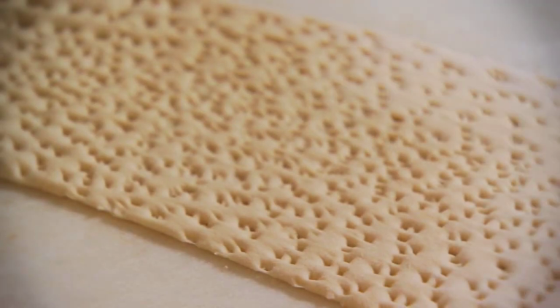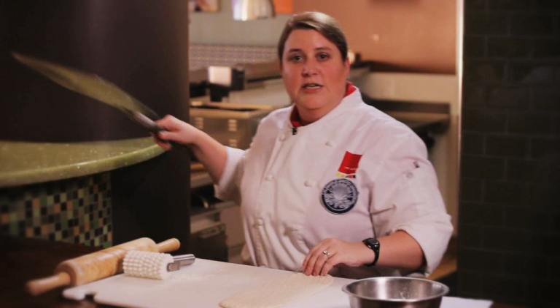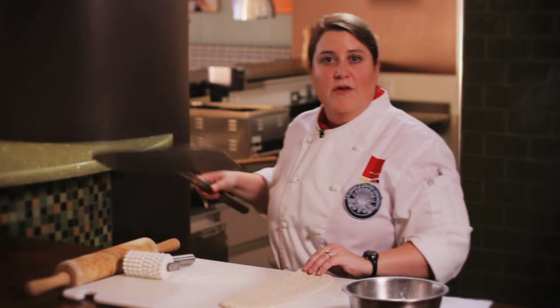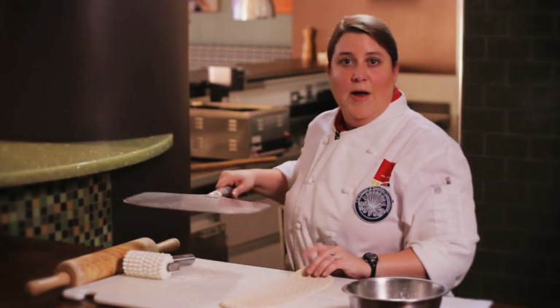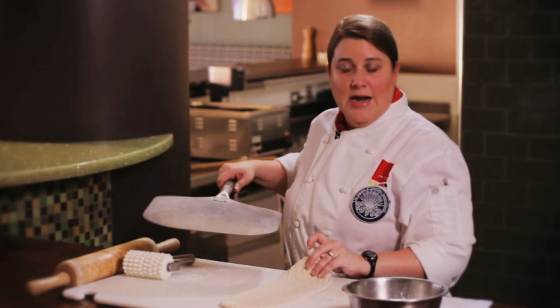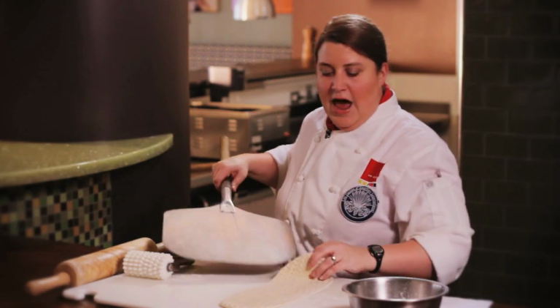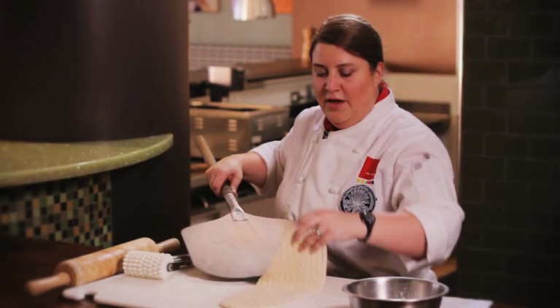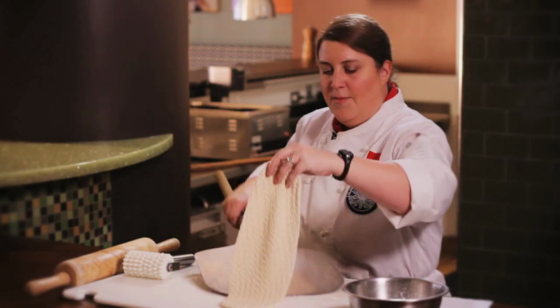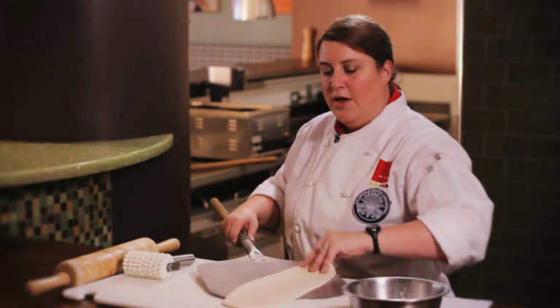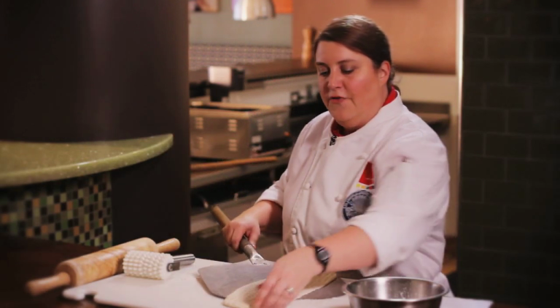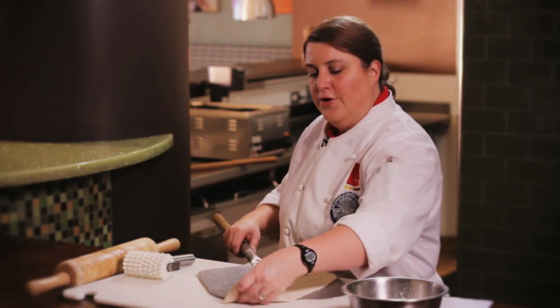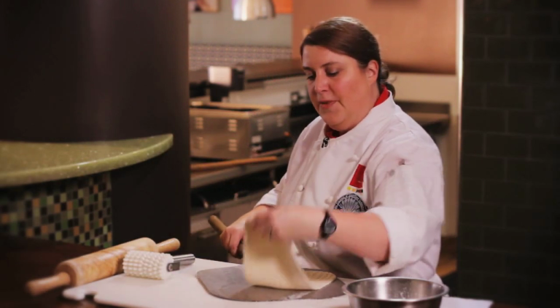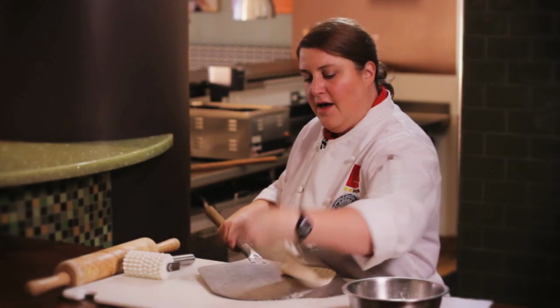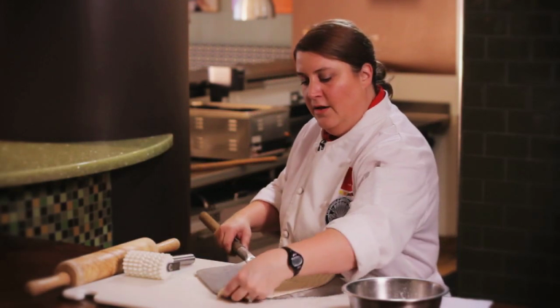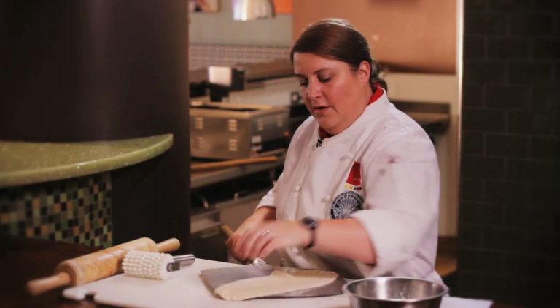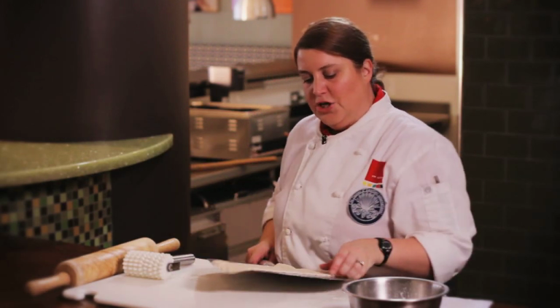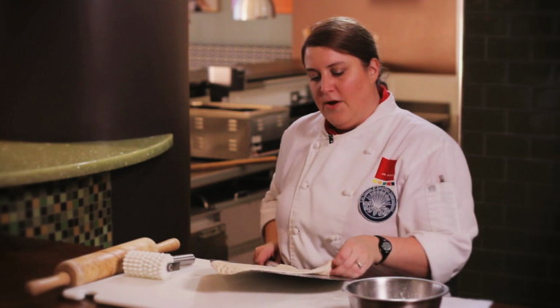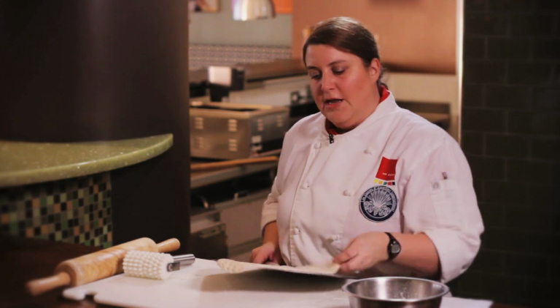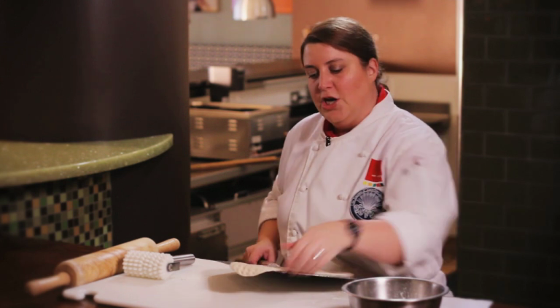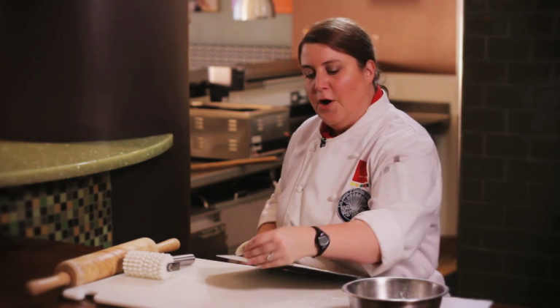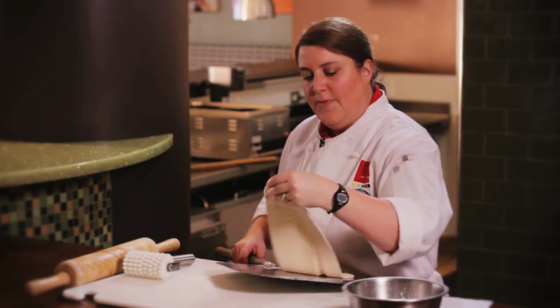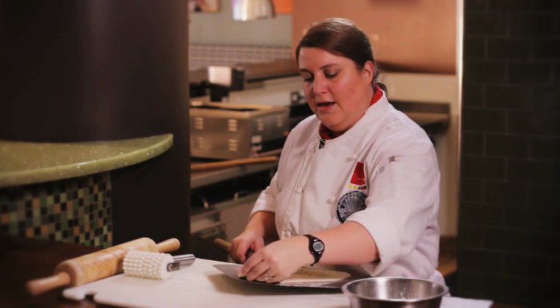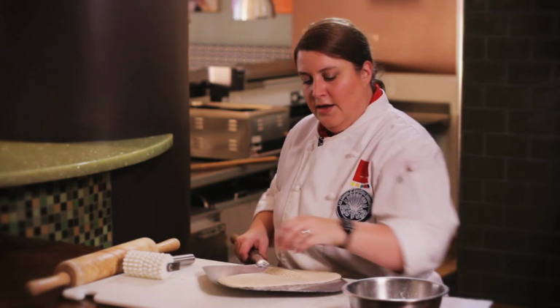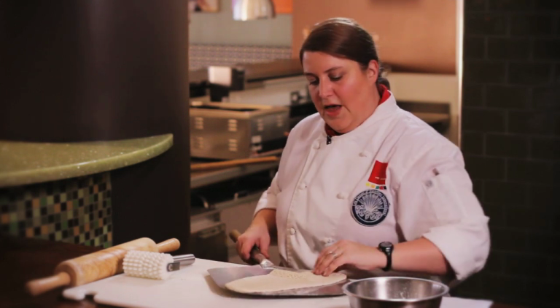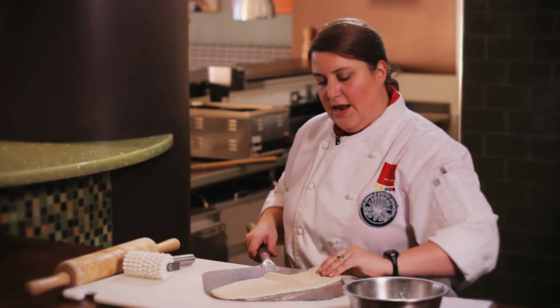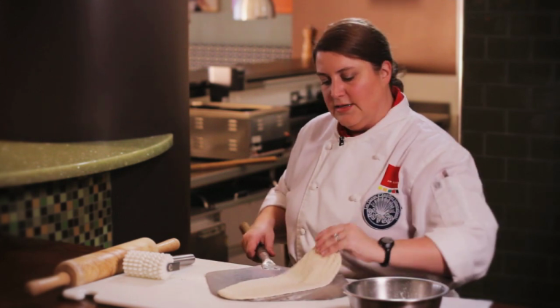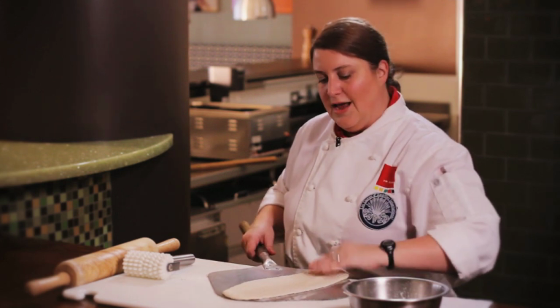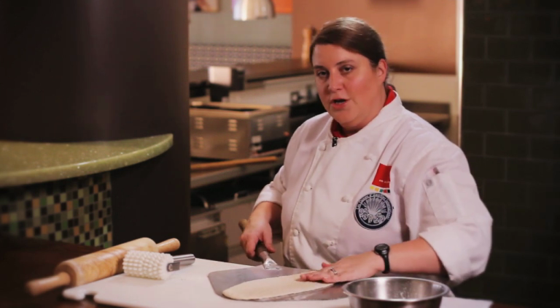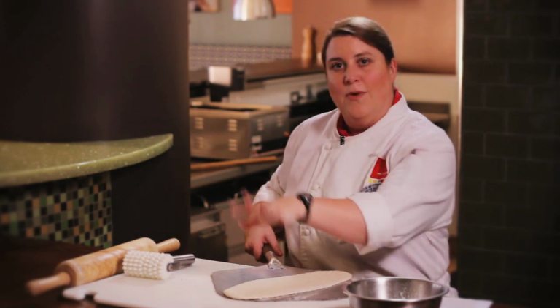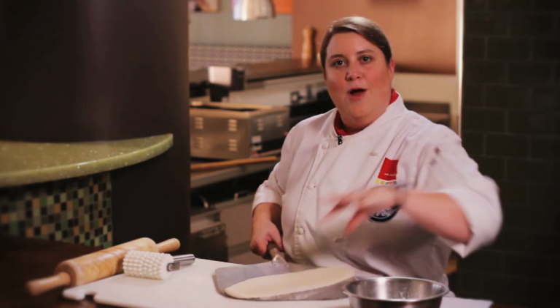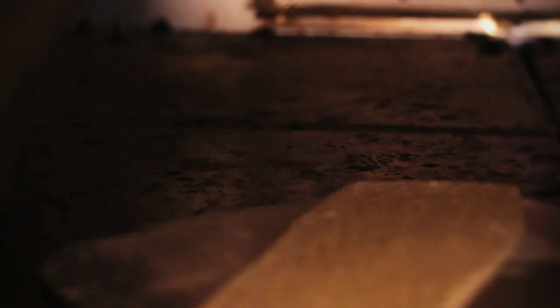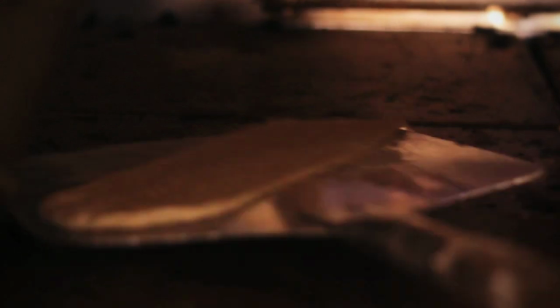Put it into your oven for about a minute and a half. I'm going into our 500 degree pizza oven for just about a minute to partially bake it so that it has nice structure when I put all my toppings on it.